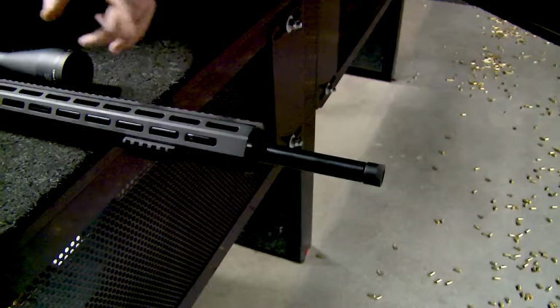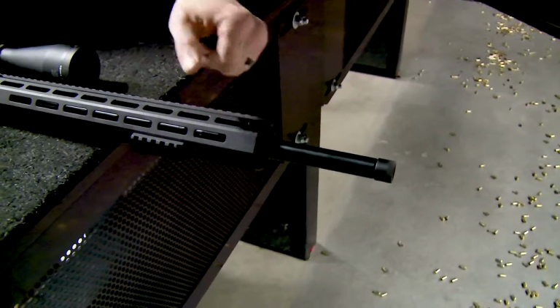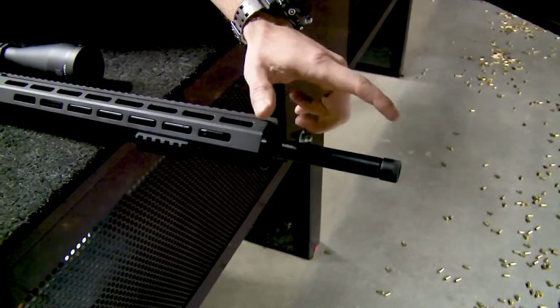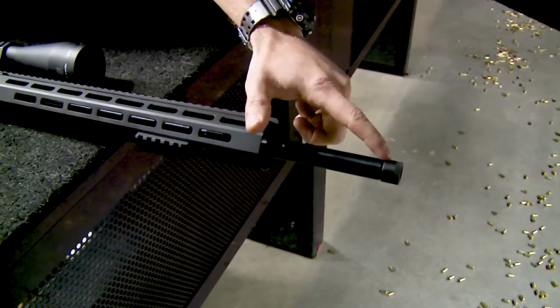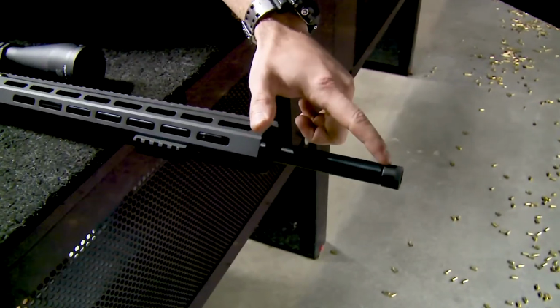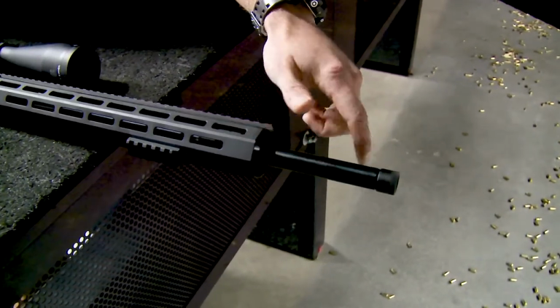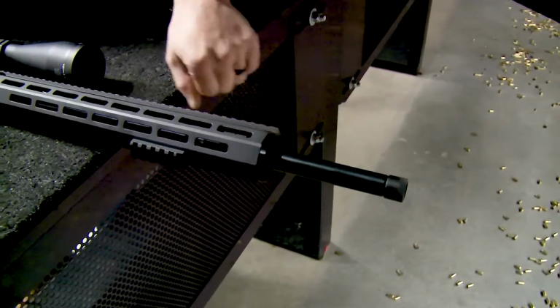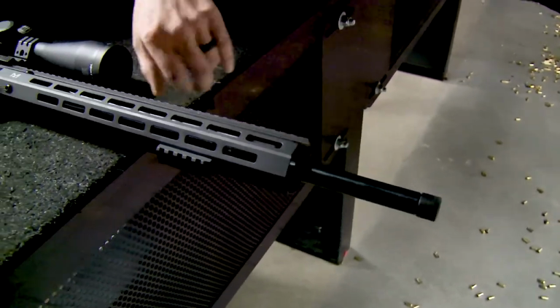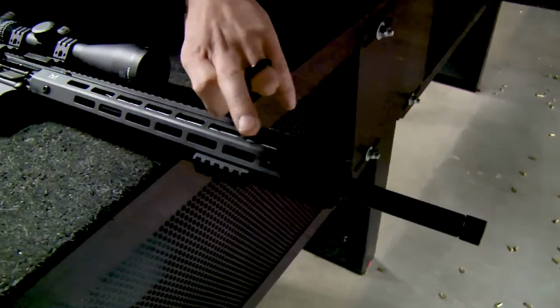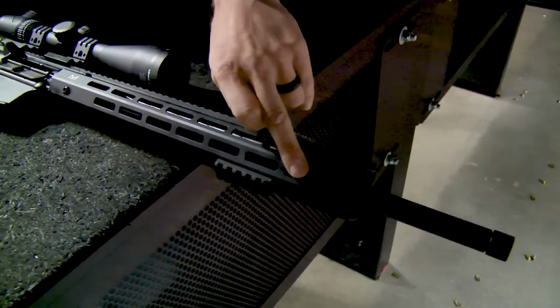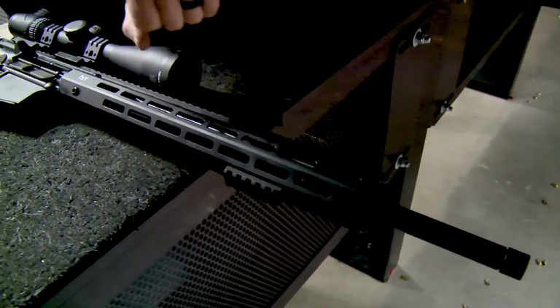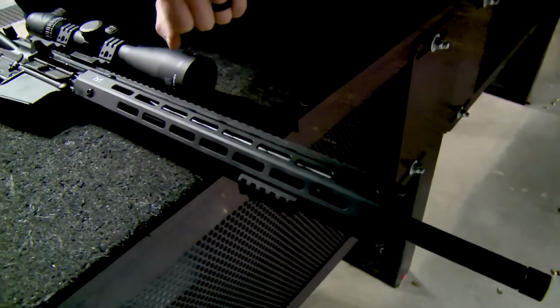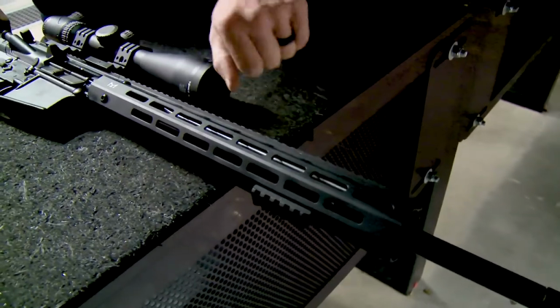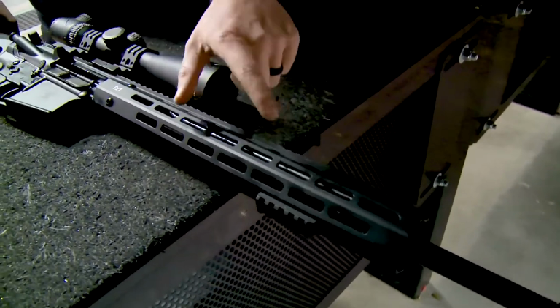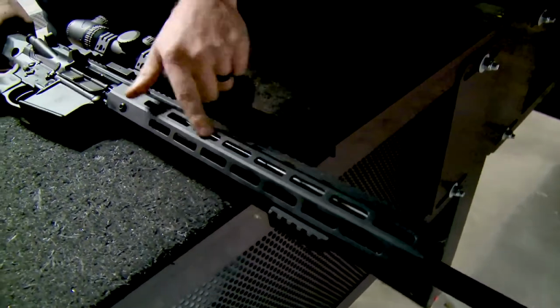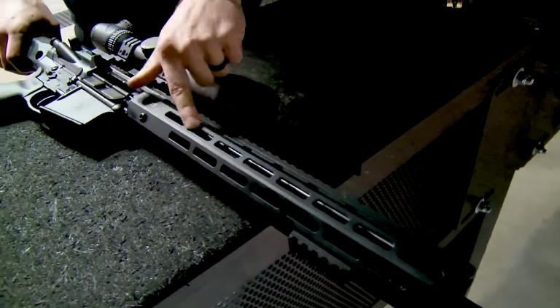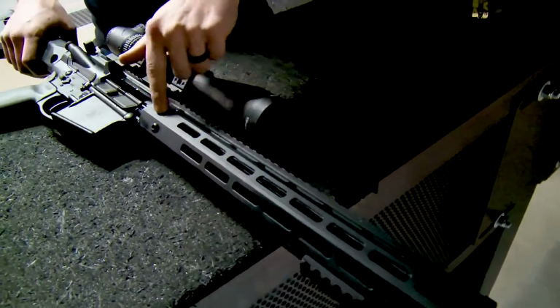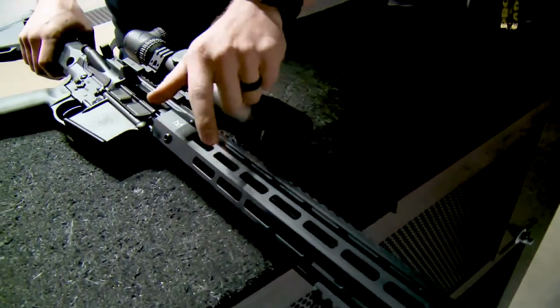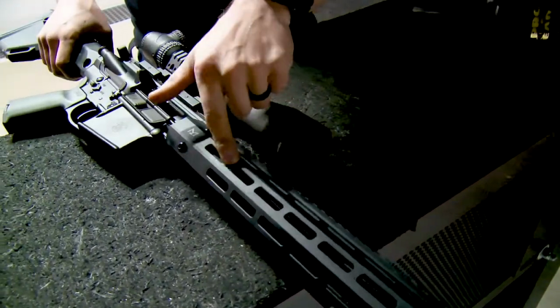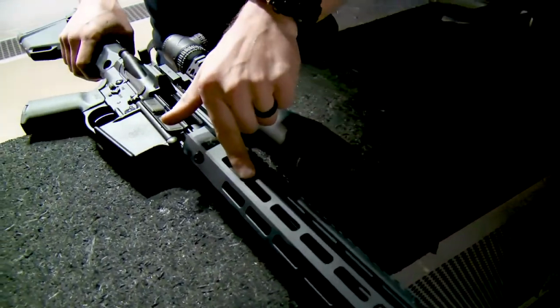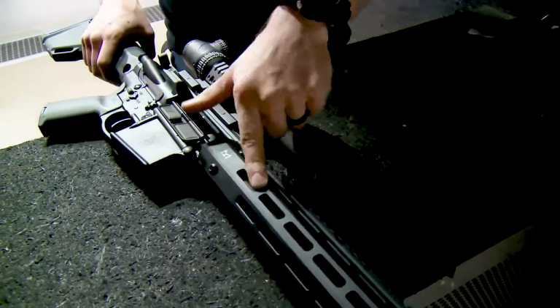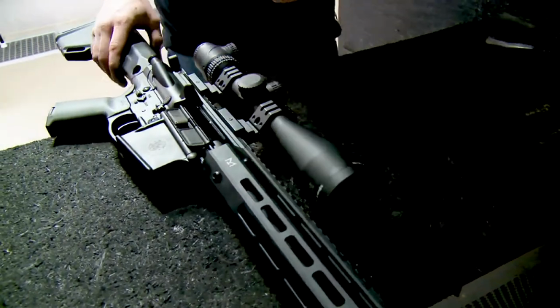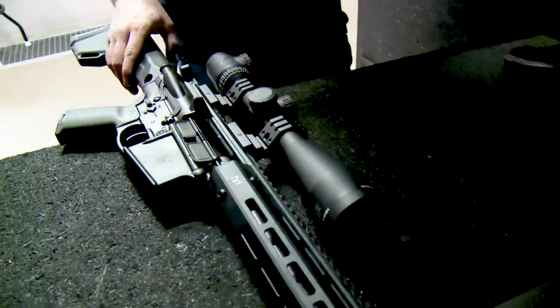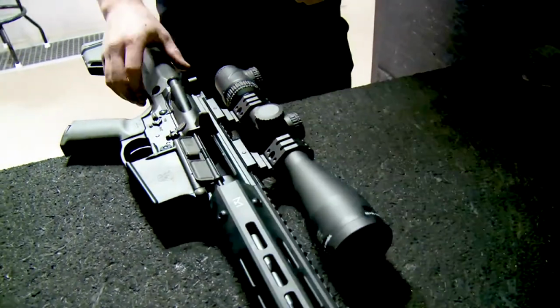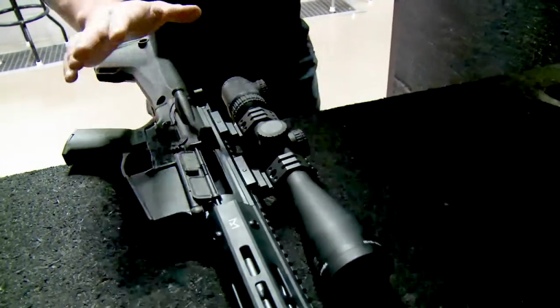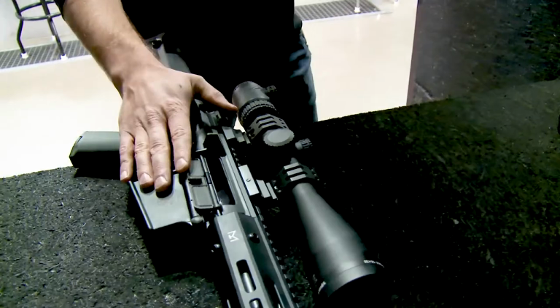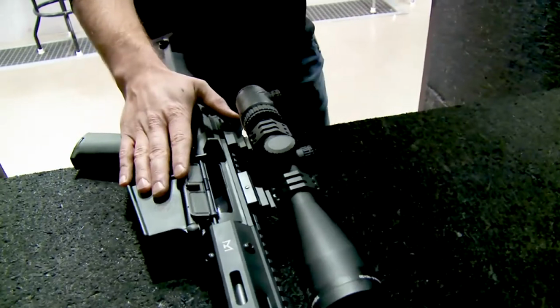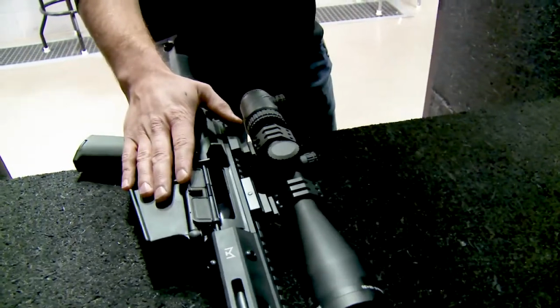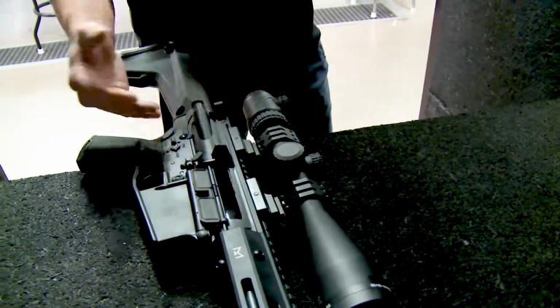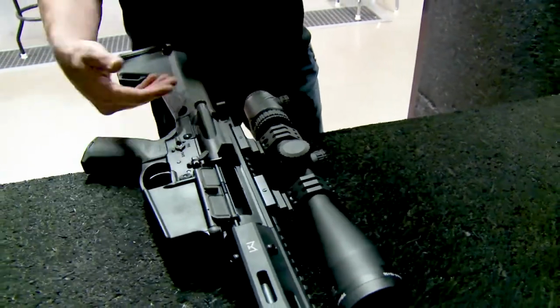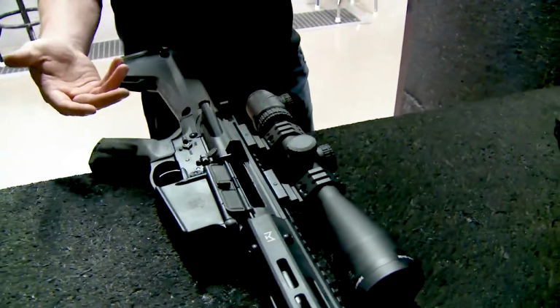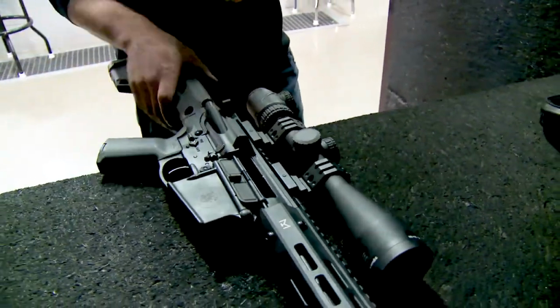Coming off the end here: threaded barrel option, torqued gas block, as well as the M-LOK handguard everyone's moving towards, and again Smith & Wesson Performance Center quality on the entire build.